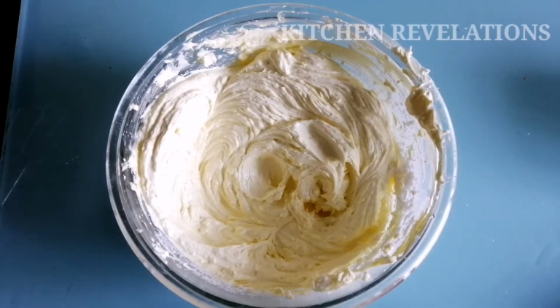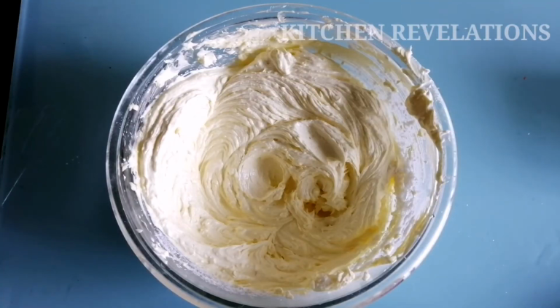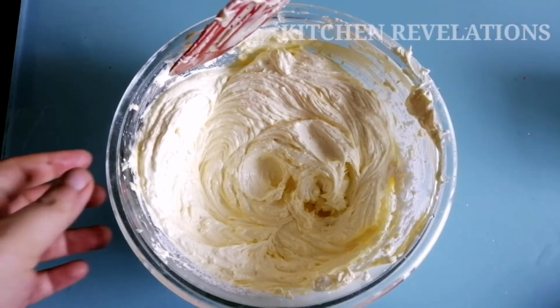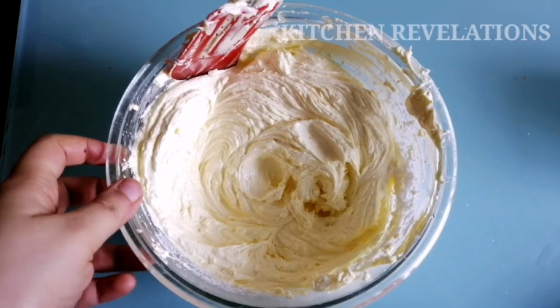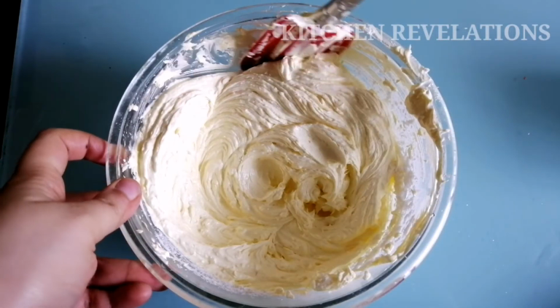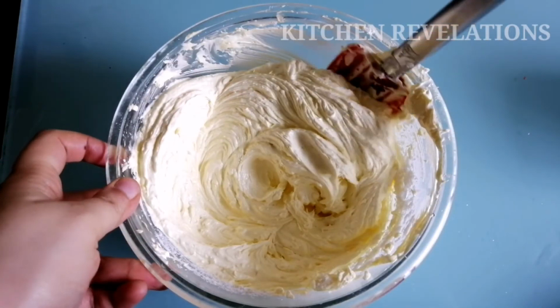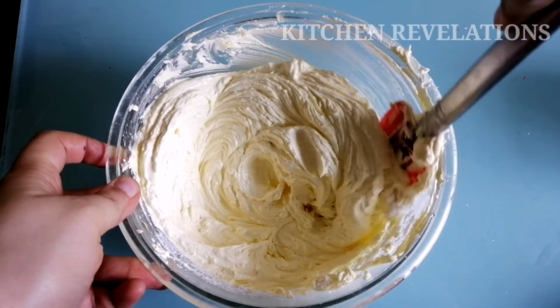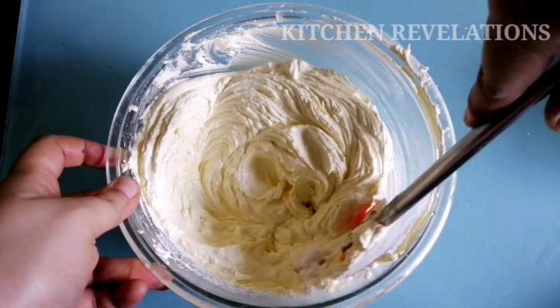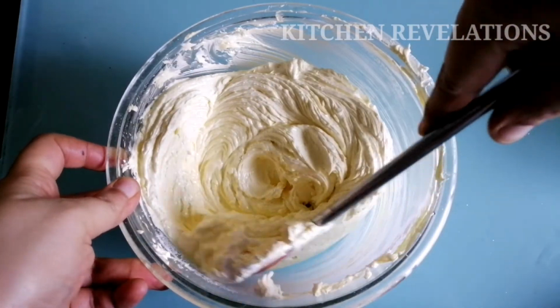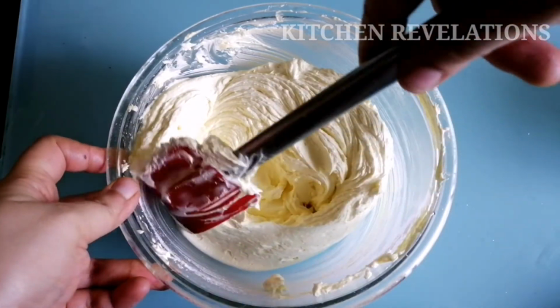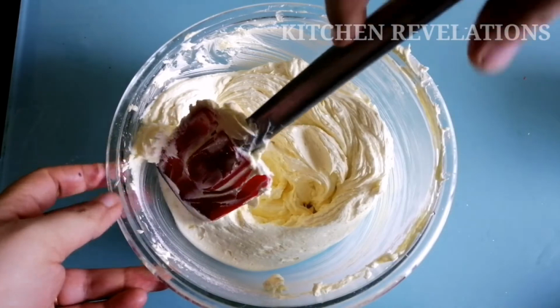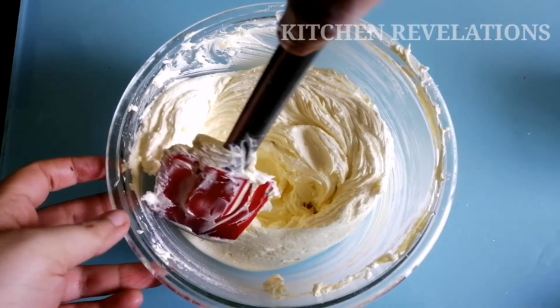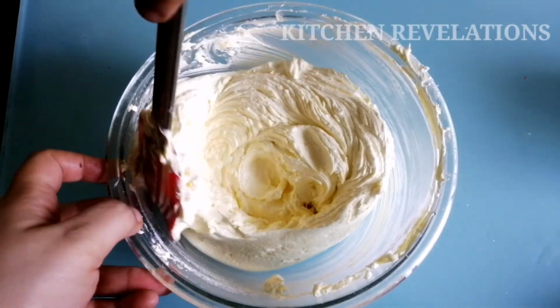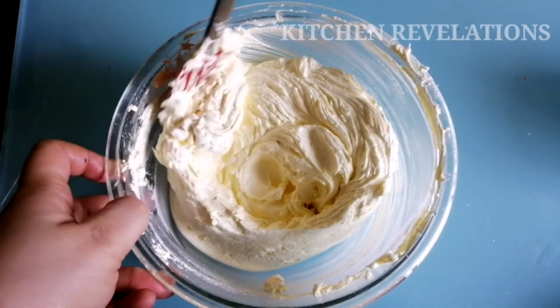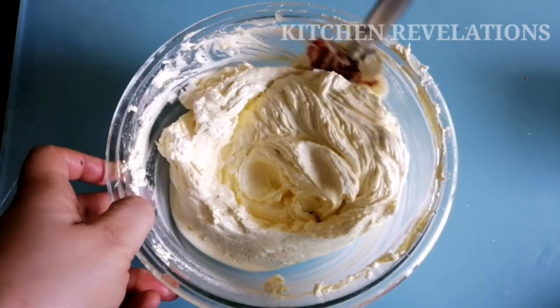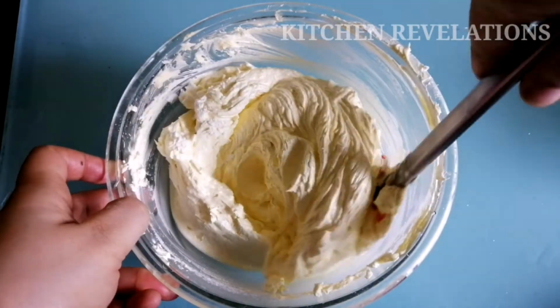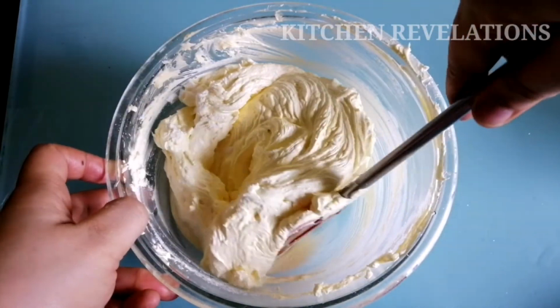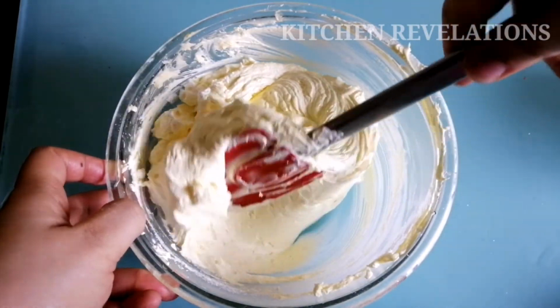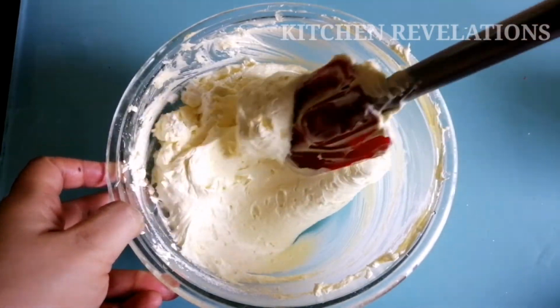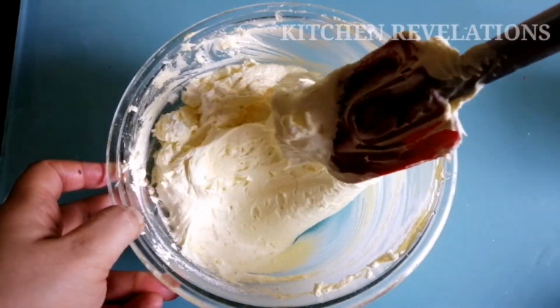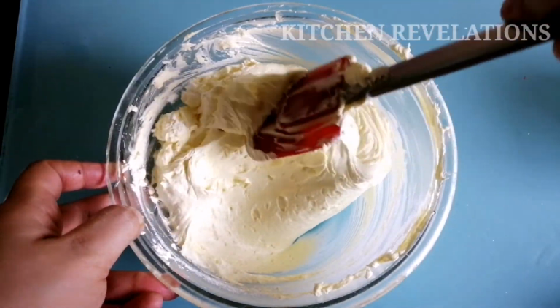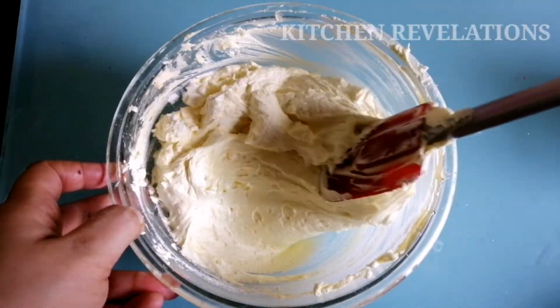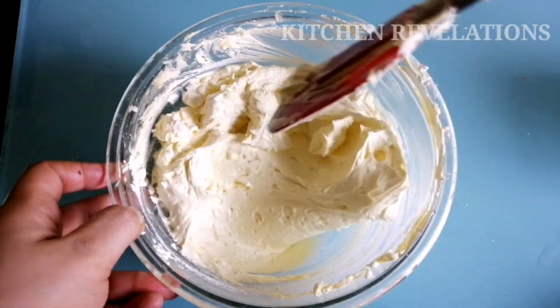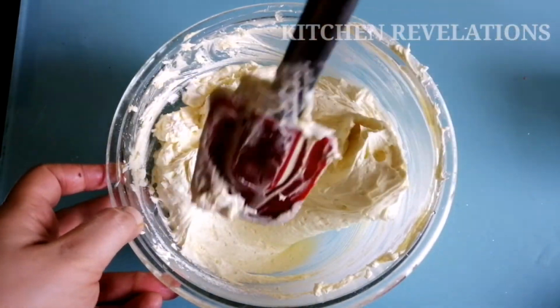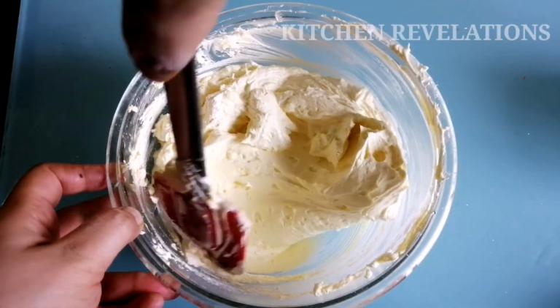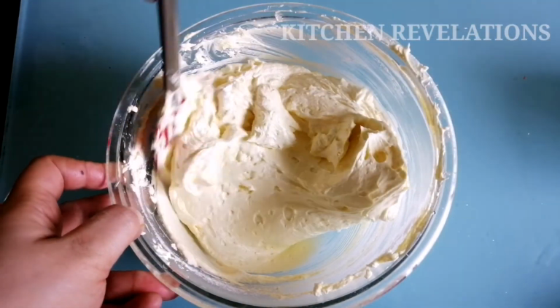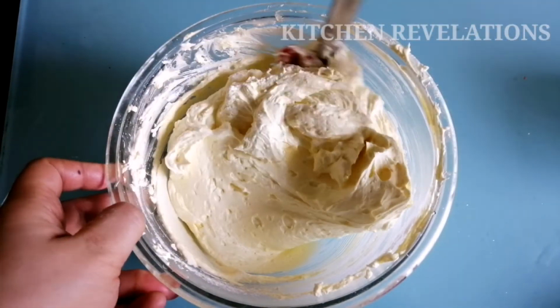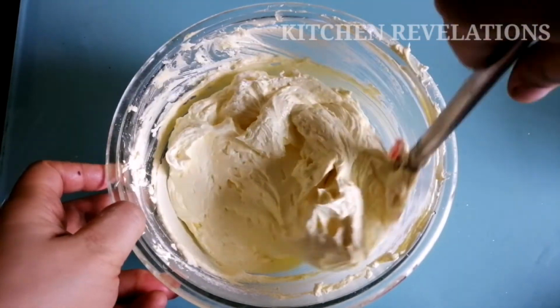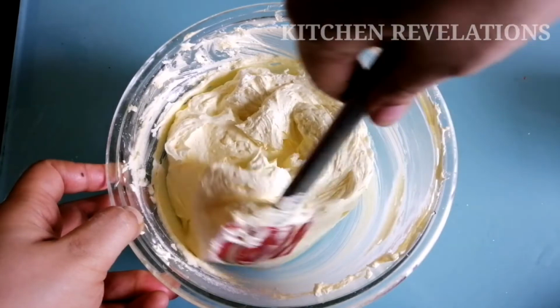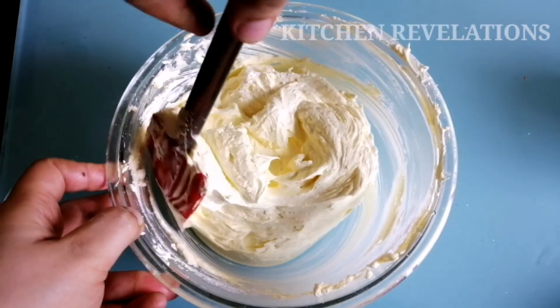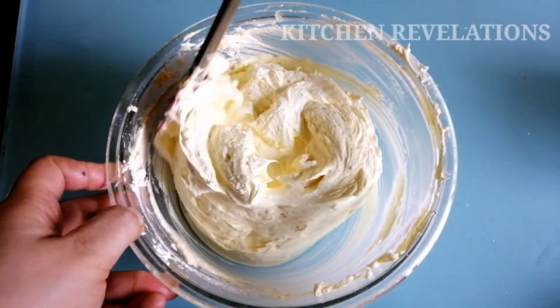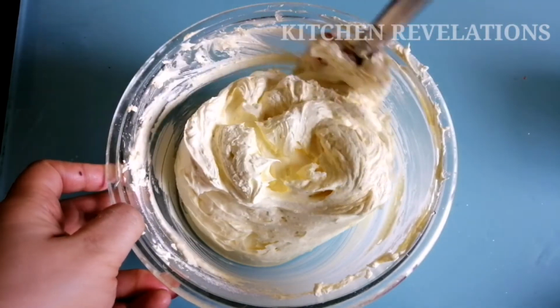You can see that it has formed stiff peaks. If you find this buttercream frosting very hard, you can add one to two tablespoons of milk. However, I'm finding it perfect.